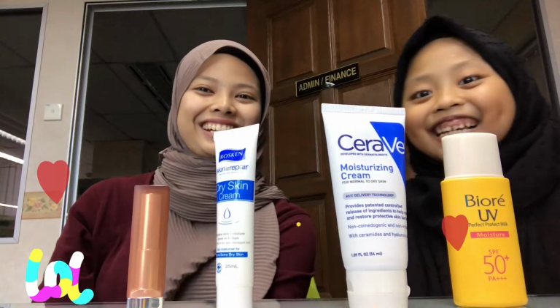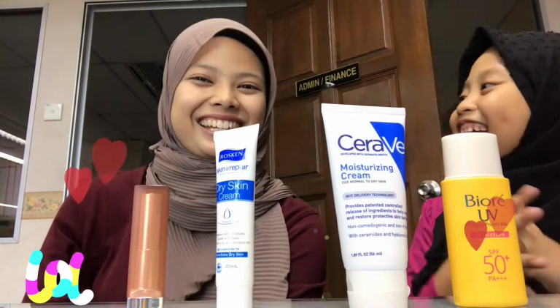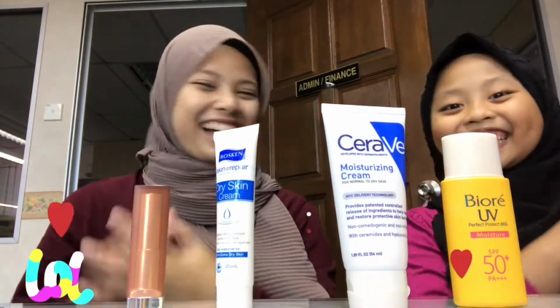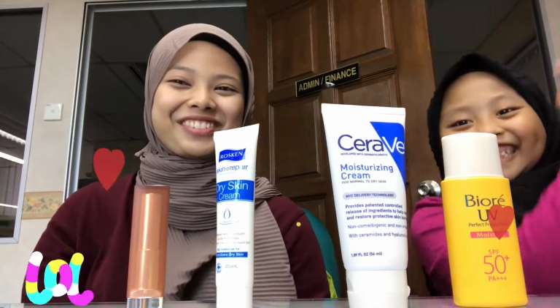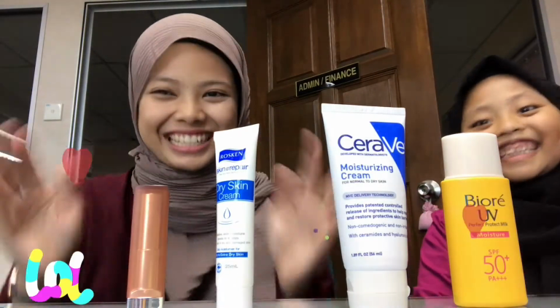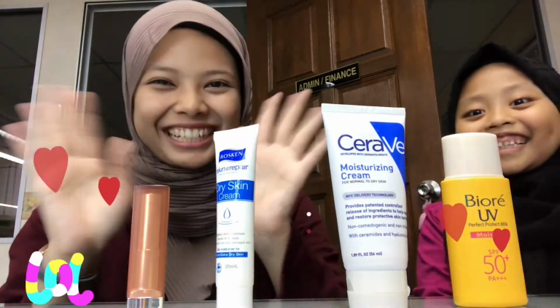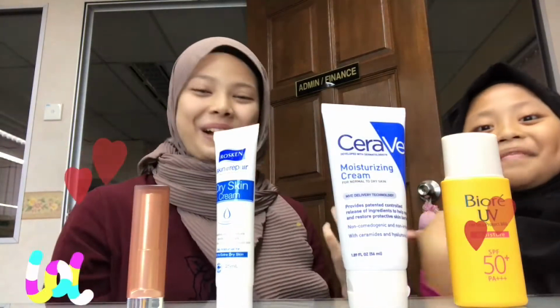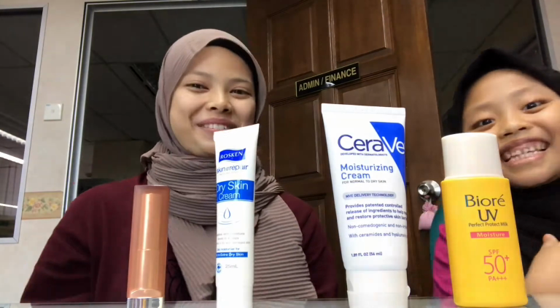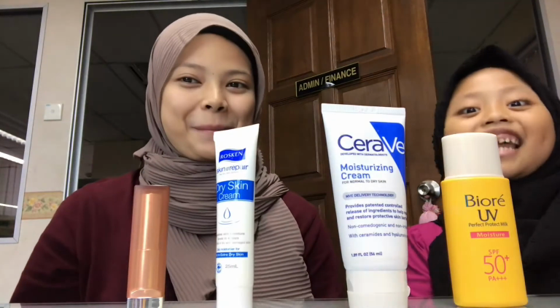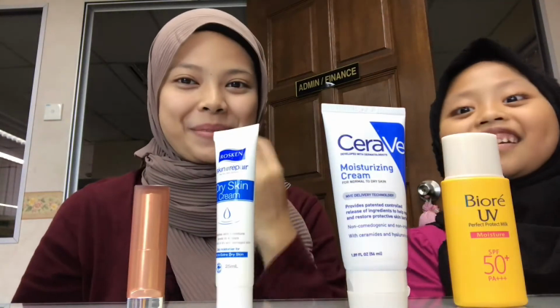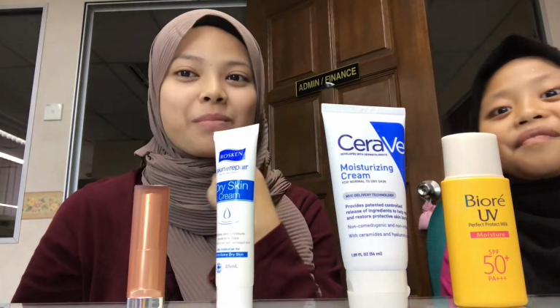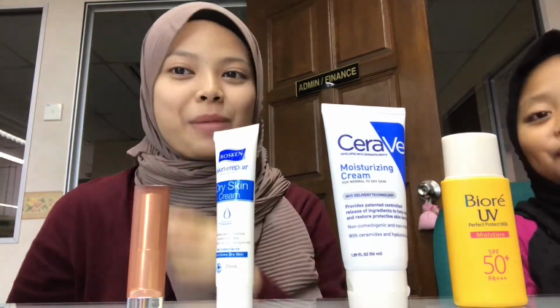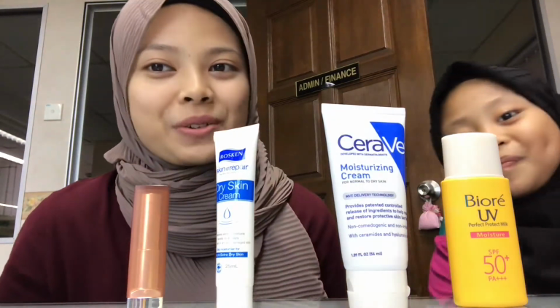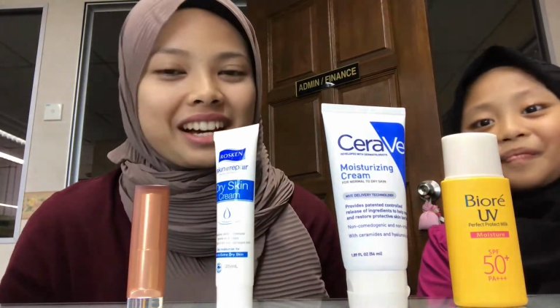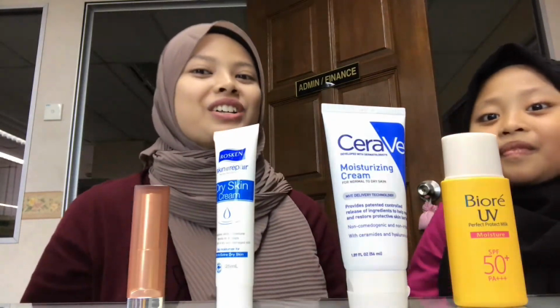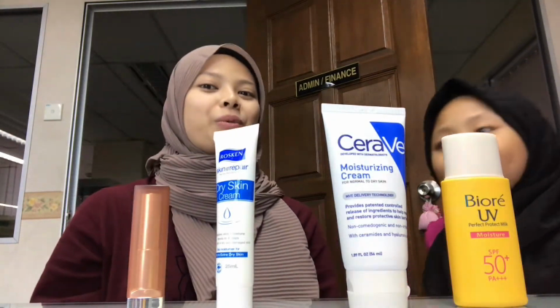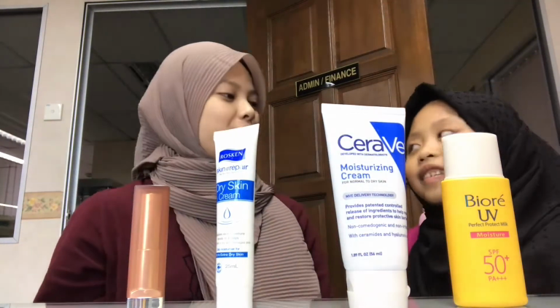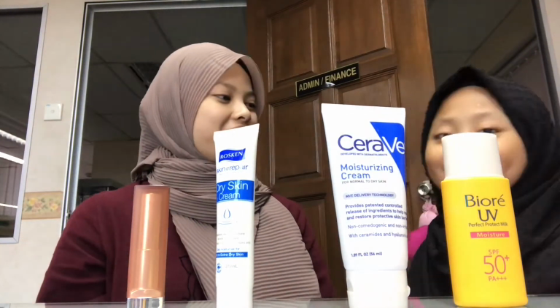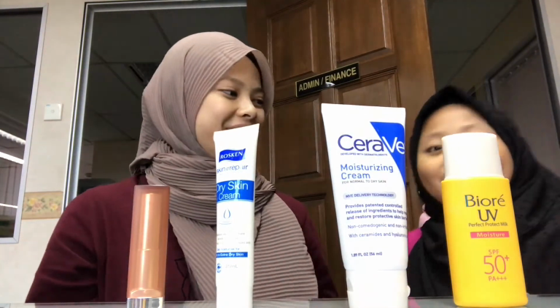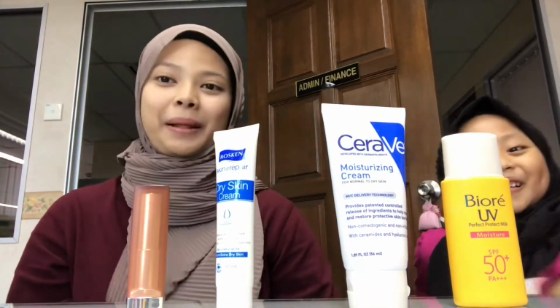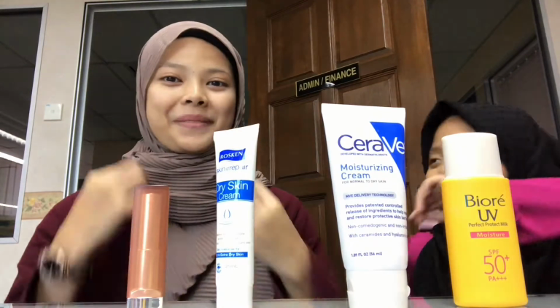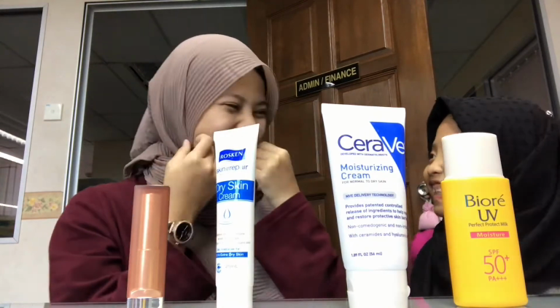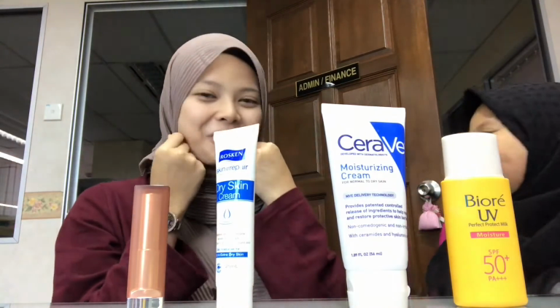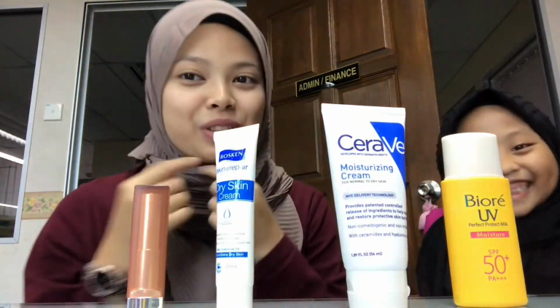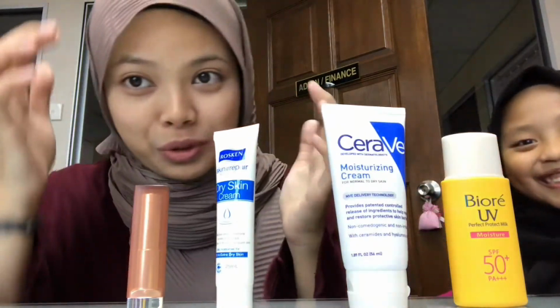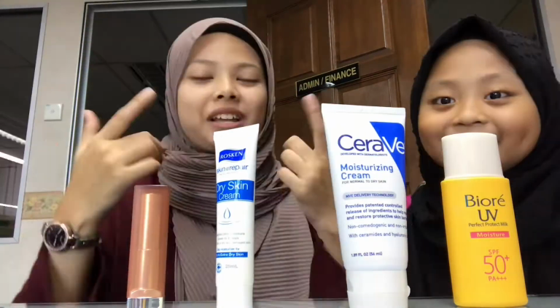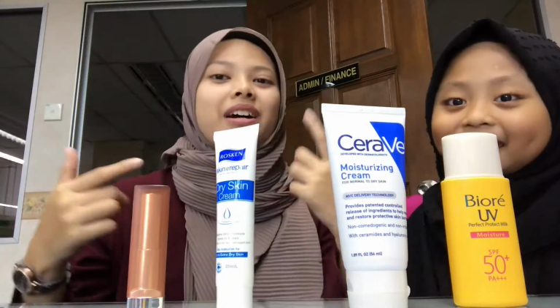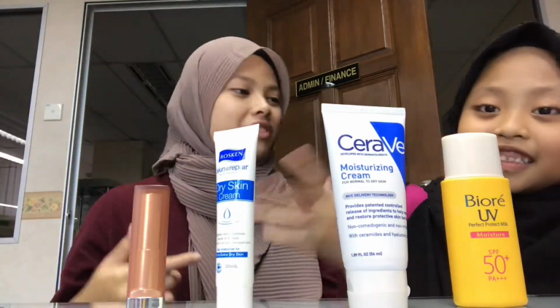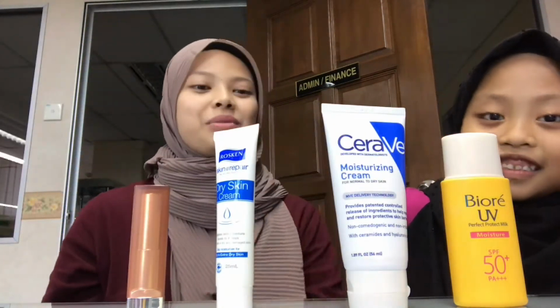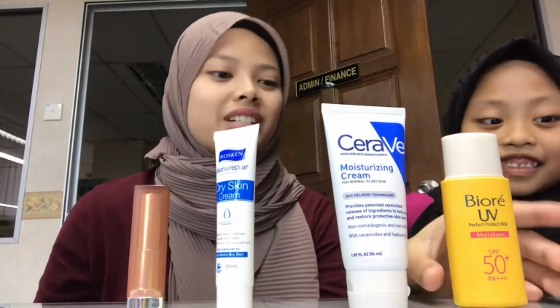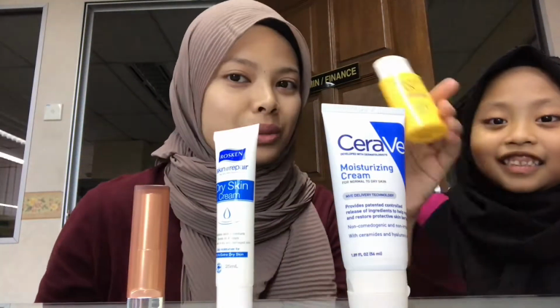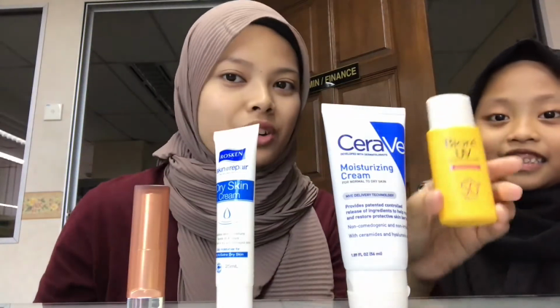Hi everyone! My name is Hari Shakira, my name is Roshan Zolidatika. So what do we do today? We want to touch up an outfit with the next one we call...